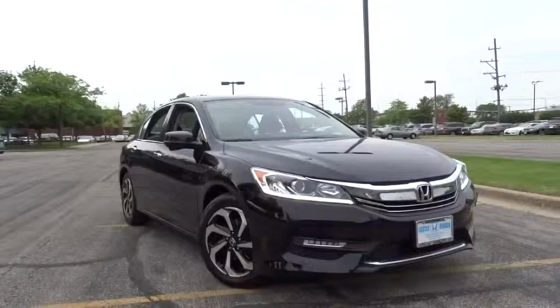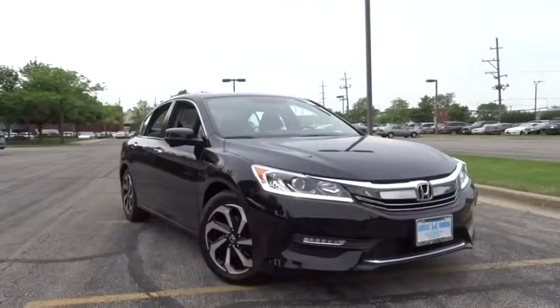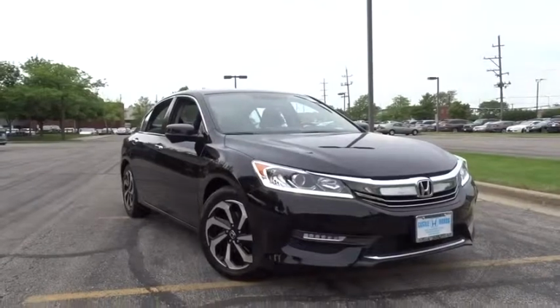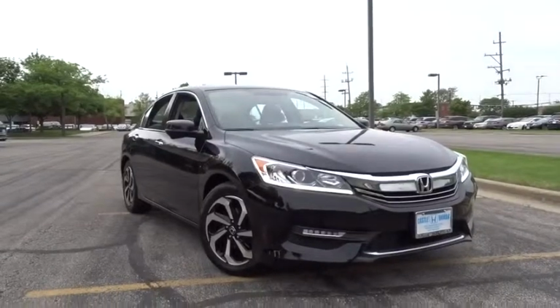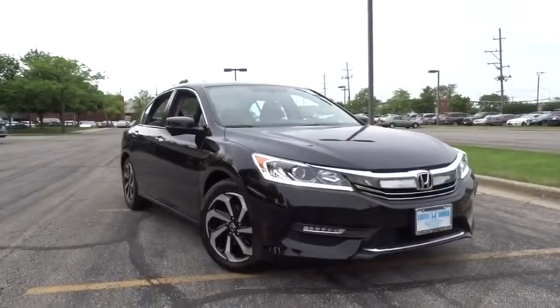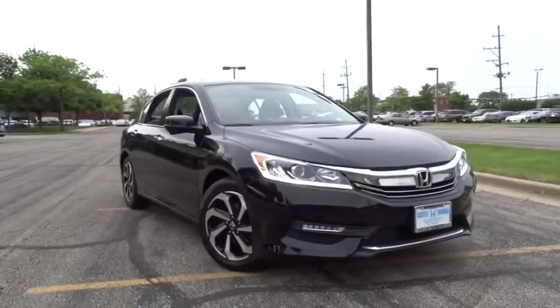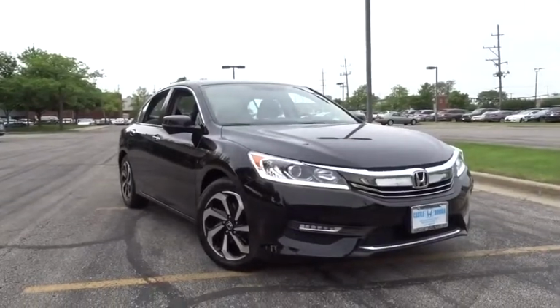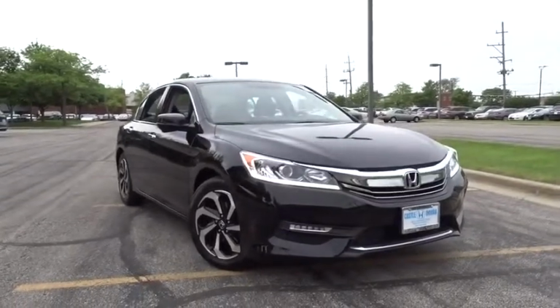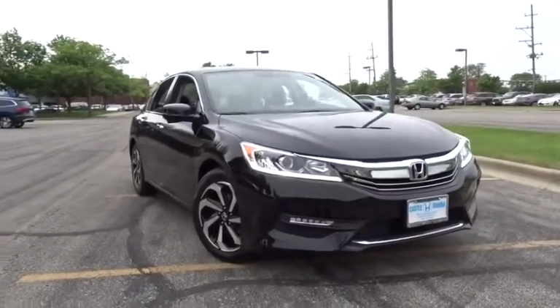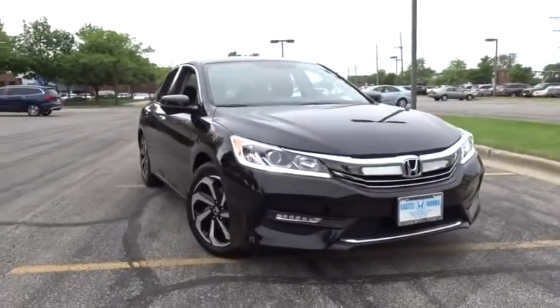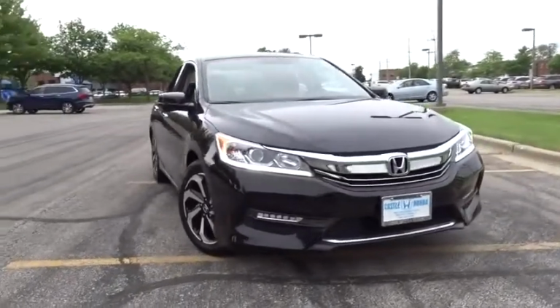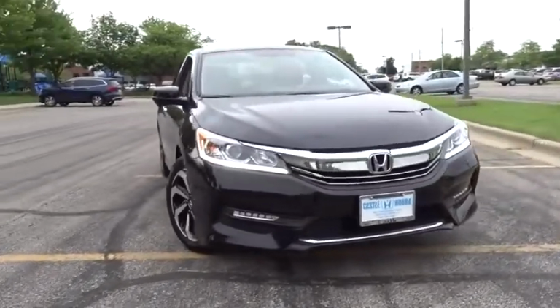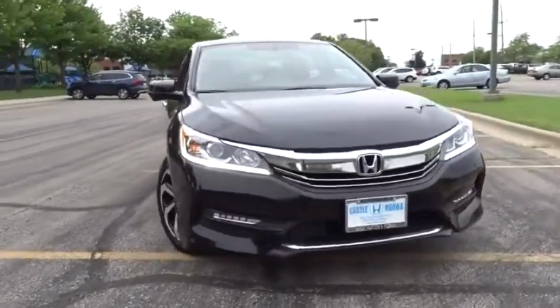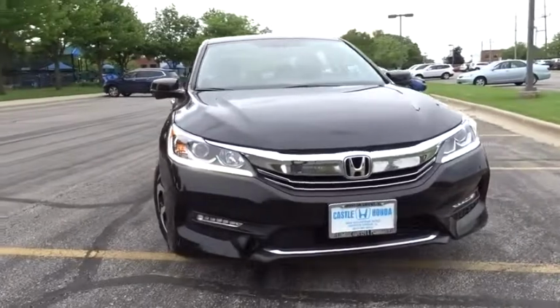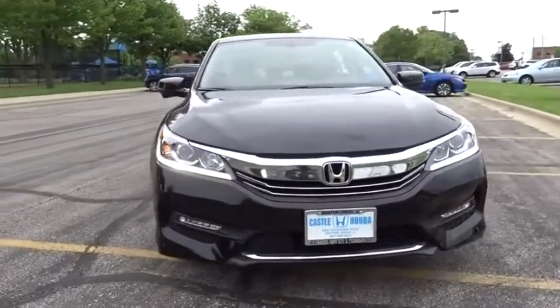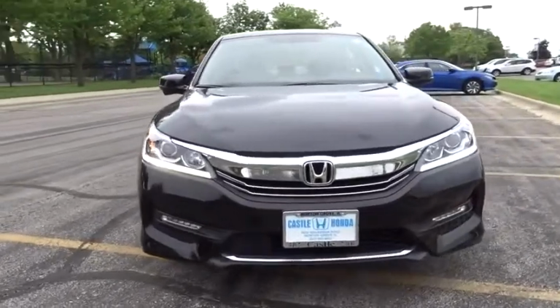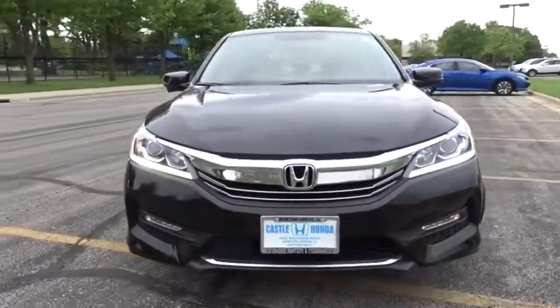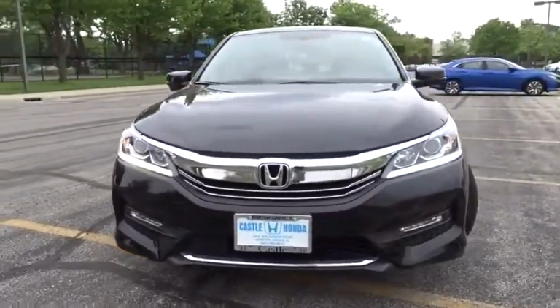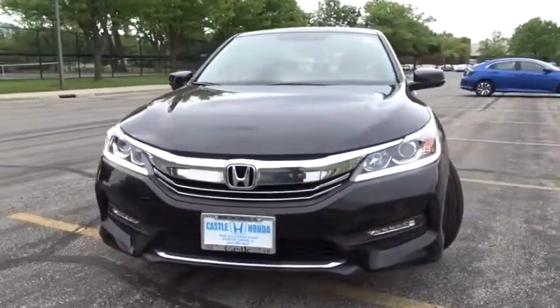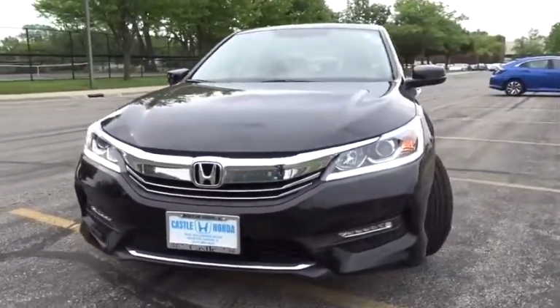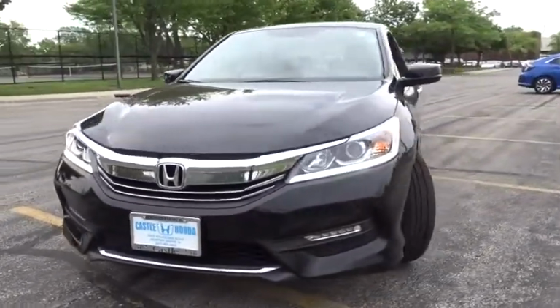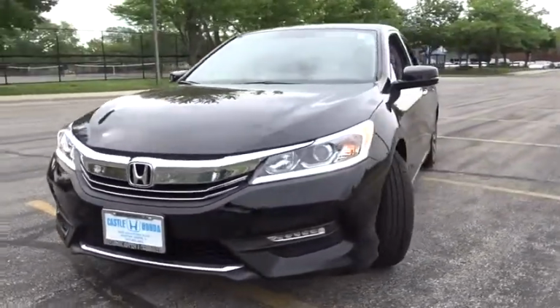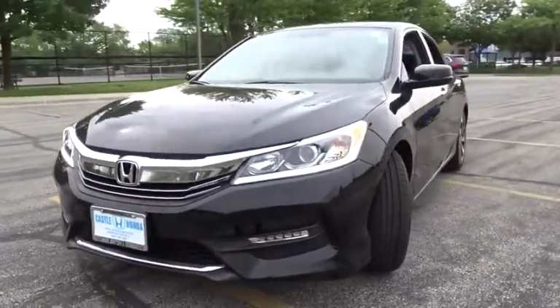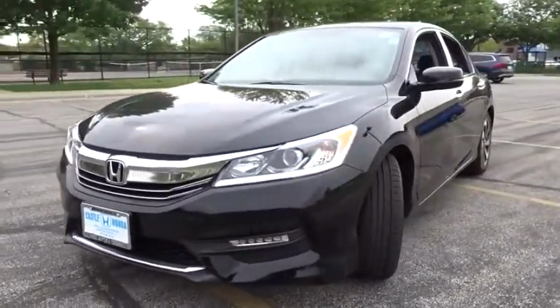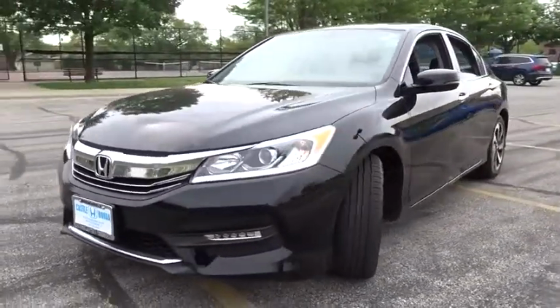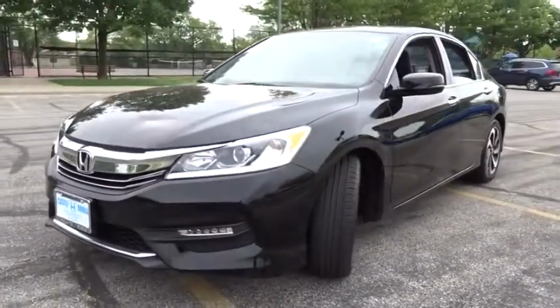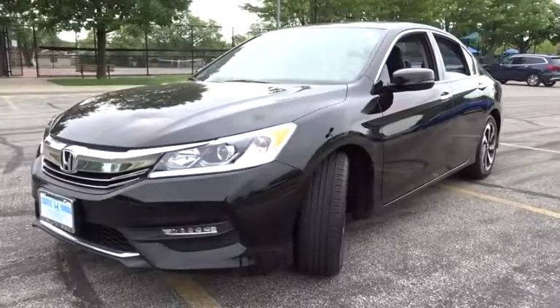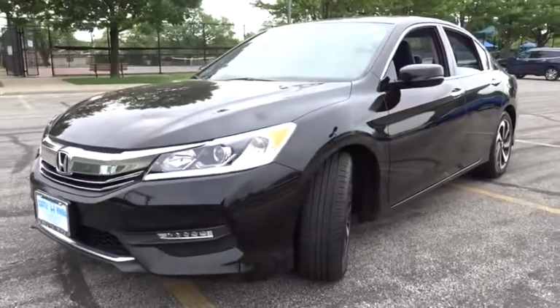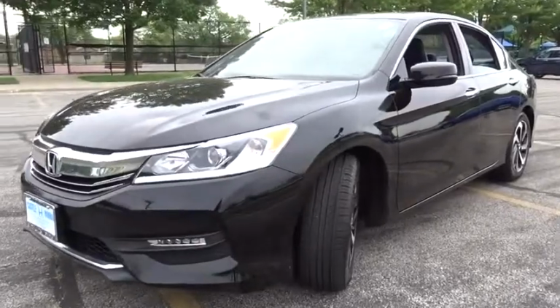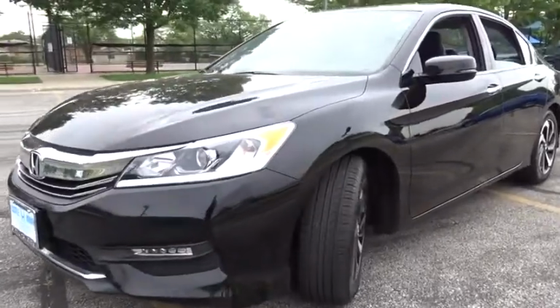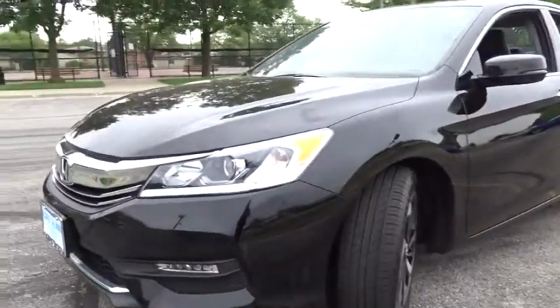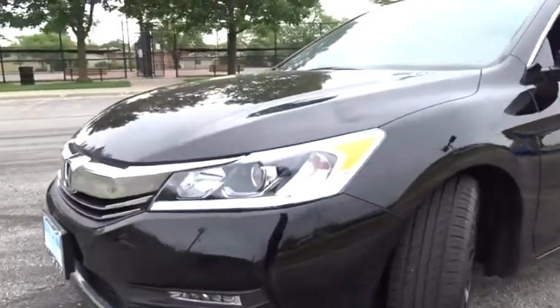The 2016 Honda Accord. Ingeniously simple, yet overflowing with luxury and technological creativity. All that and more in the Accord. This vehicle has less than 40,000 miles.